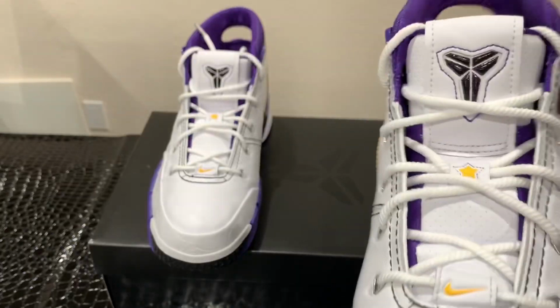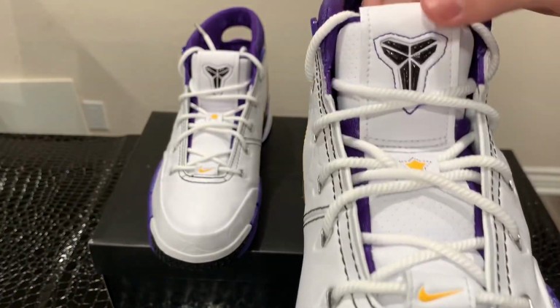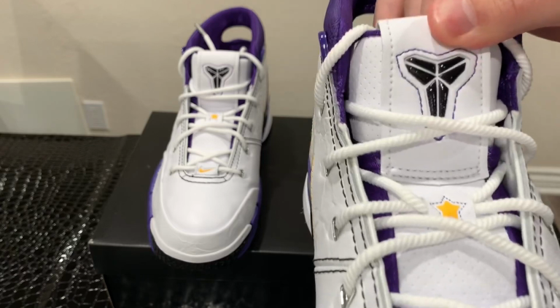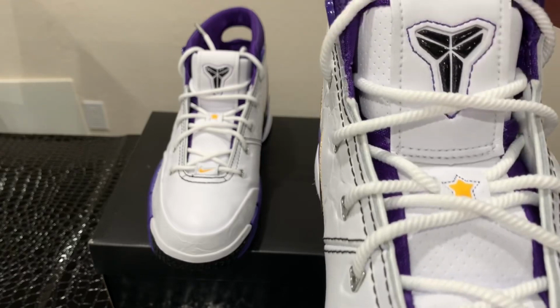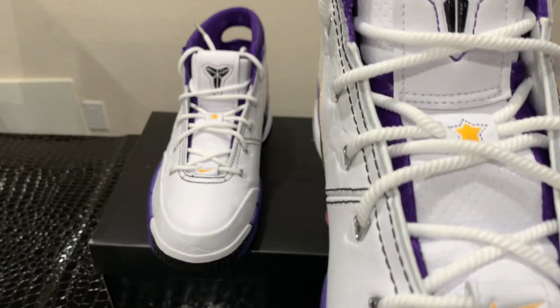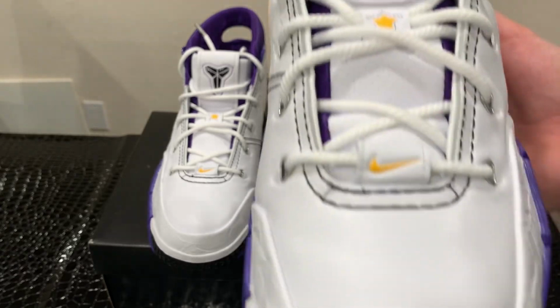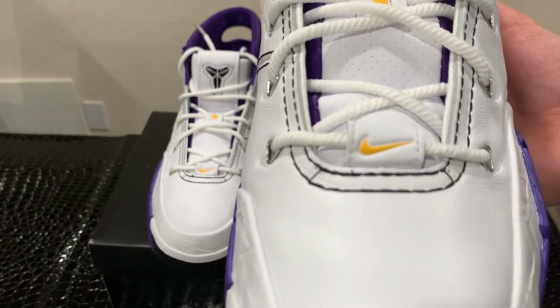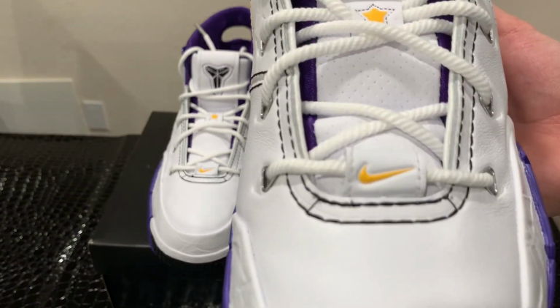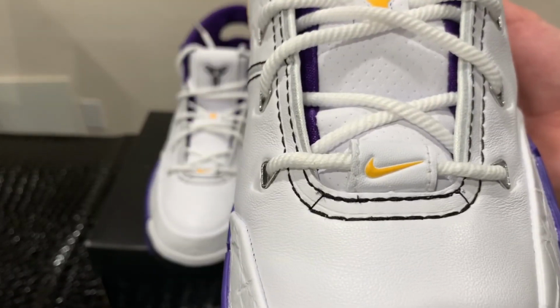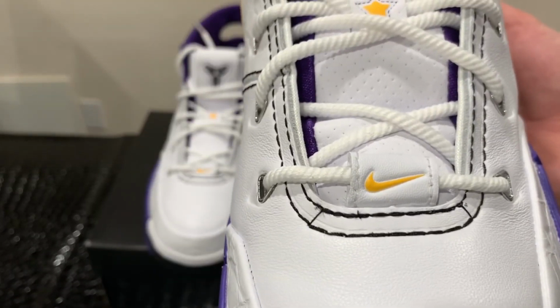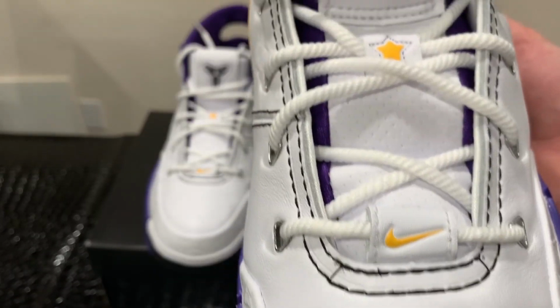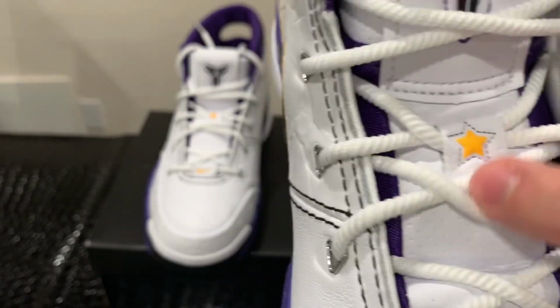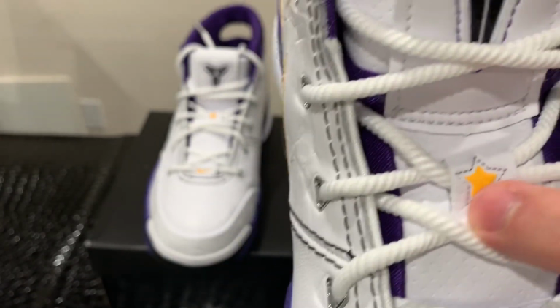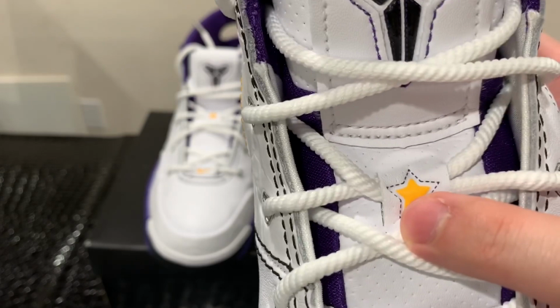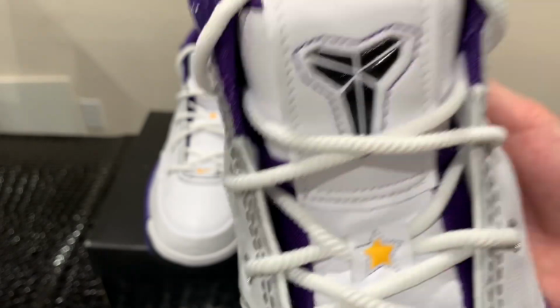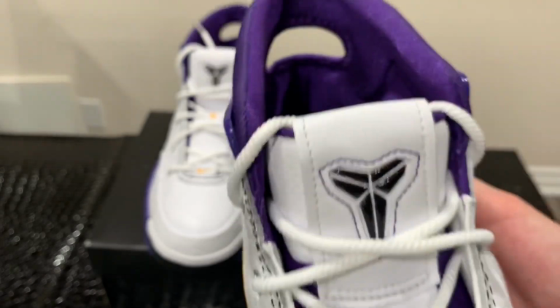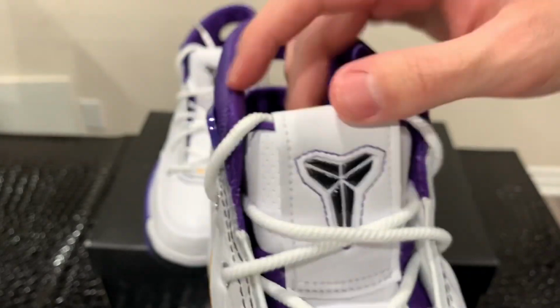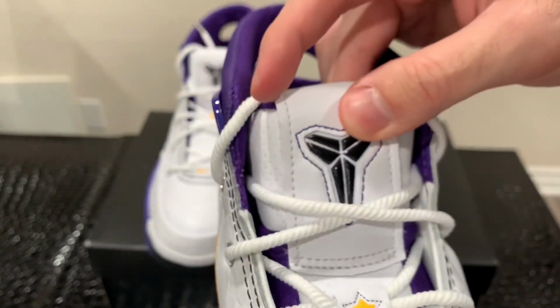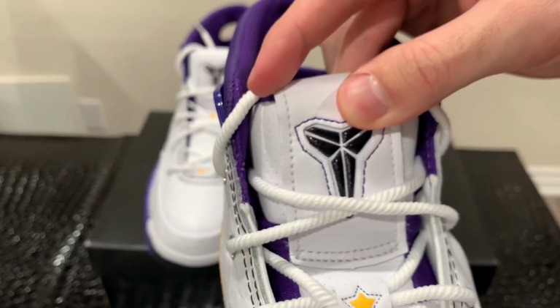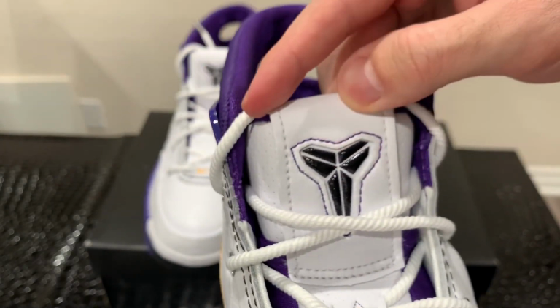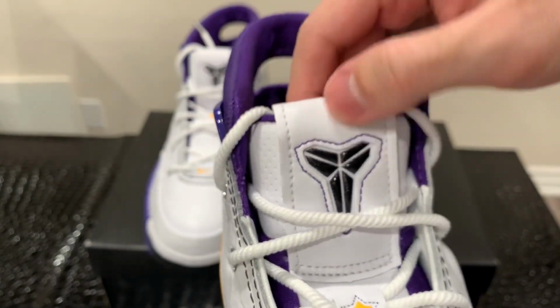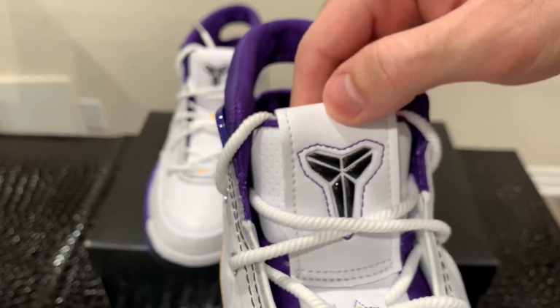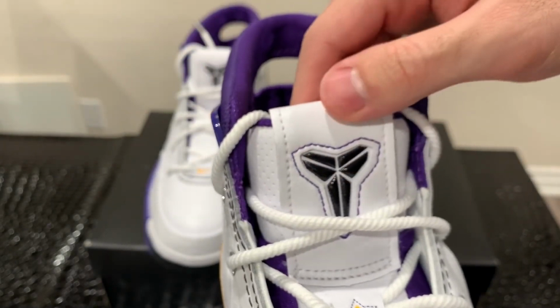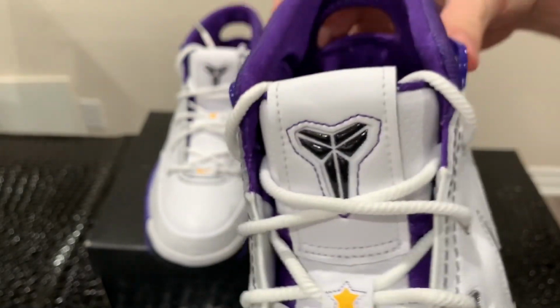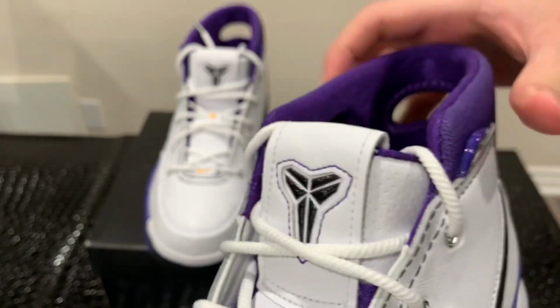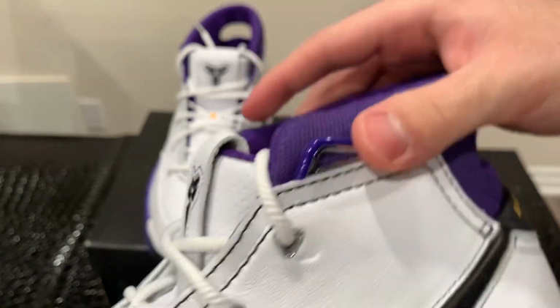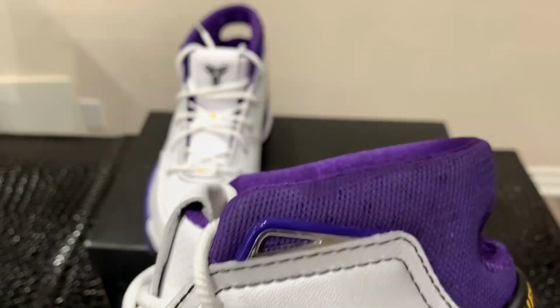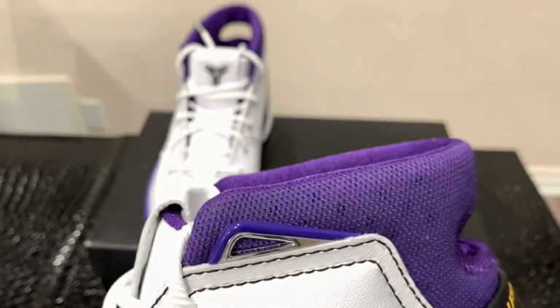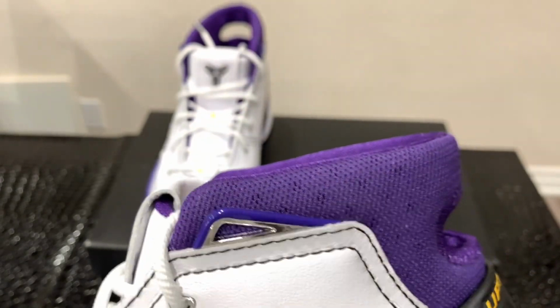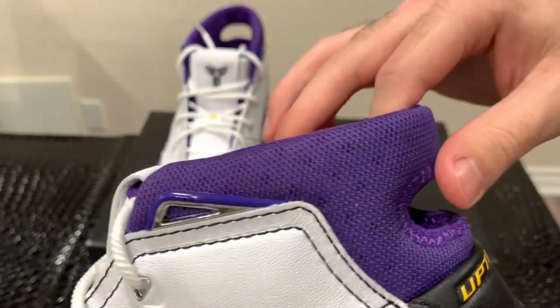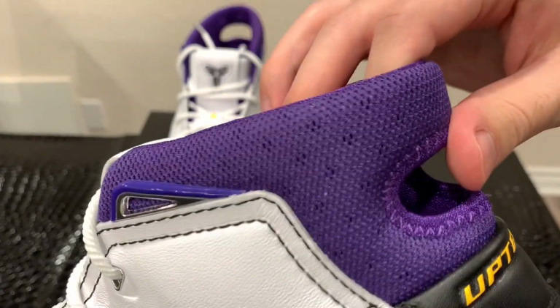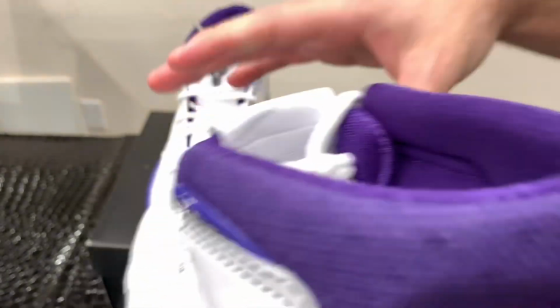Taking a look at the tongue of the sneaker, first we have a yellow Nike swoosh on the bottom, then a star, and at the top we have Kobe's logo on a leather patch. On the sock liner, we have a completely purple sock liner going all throughout — really nice.